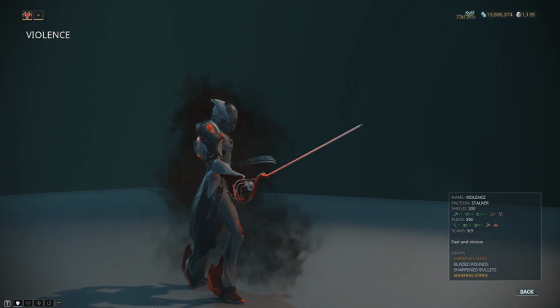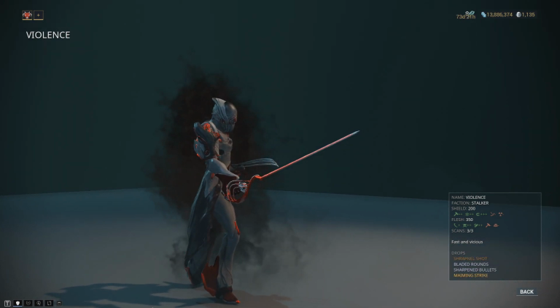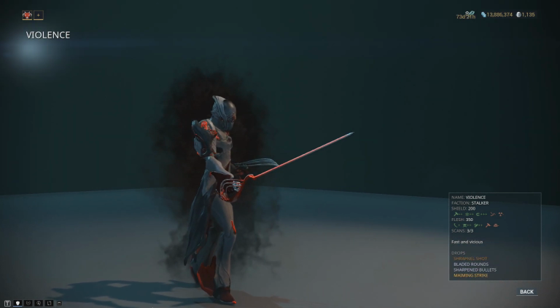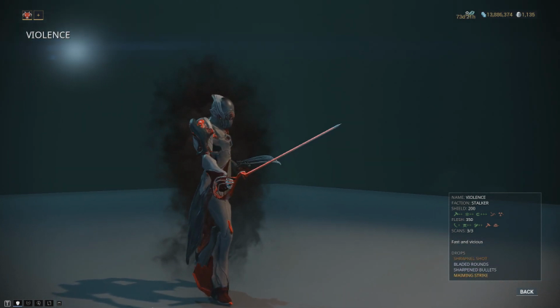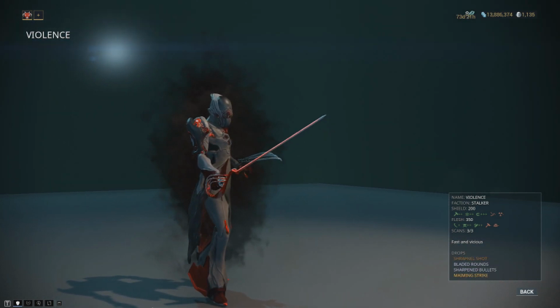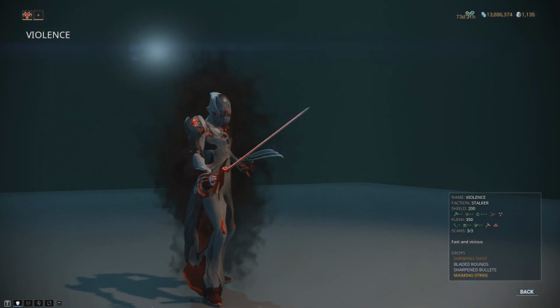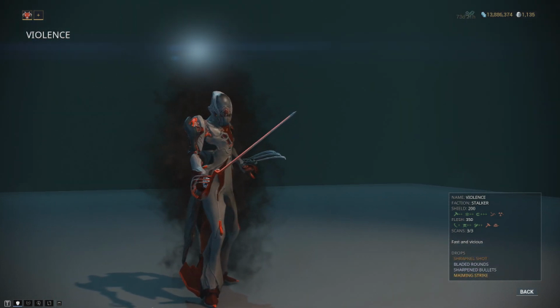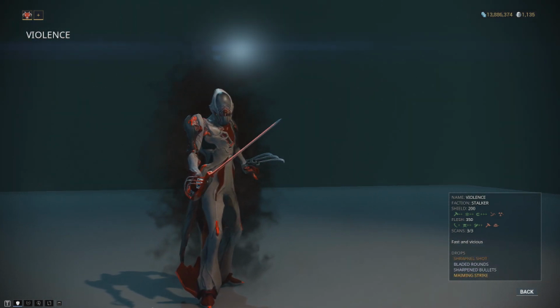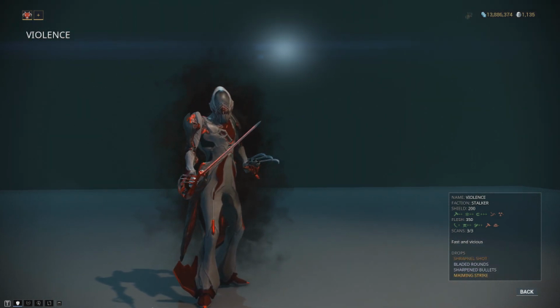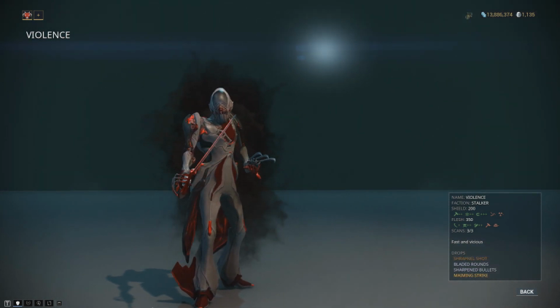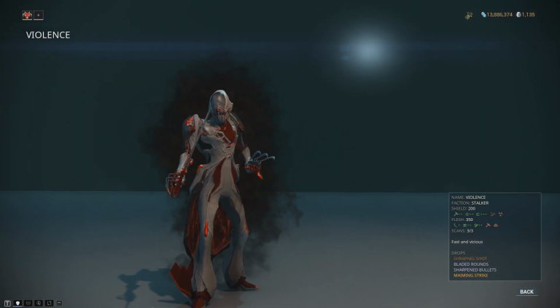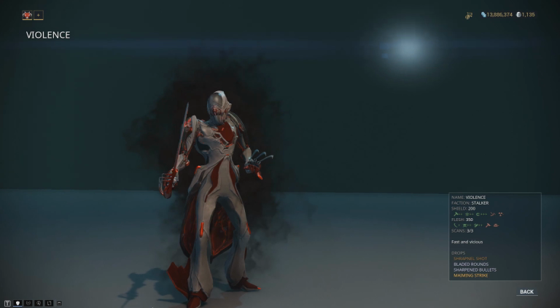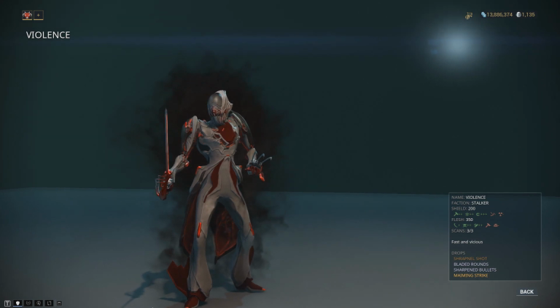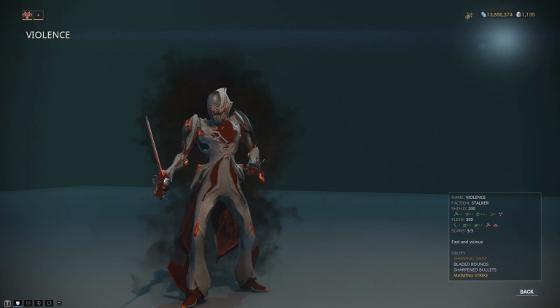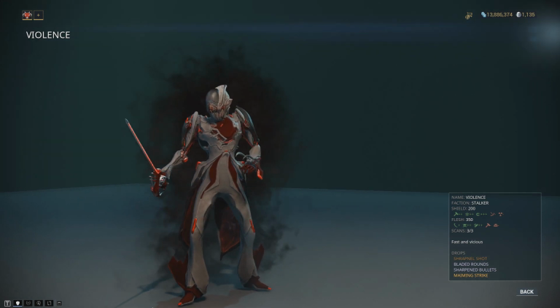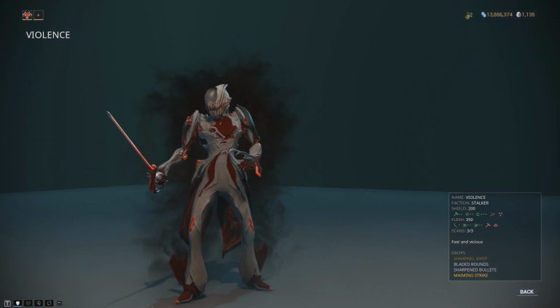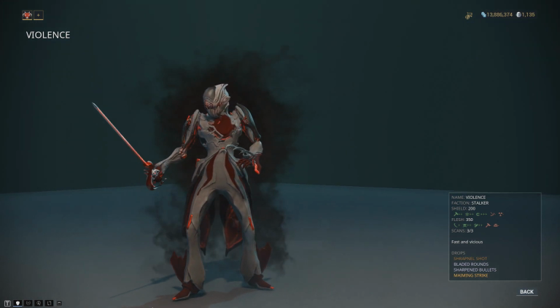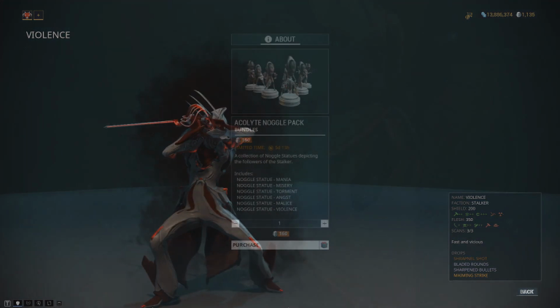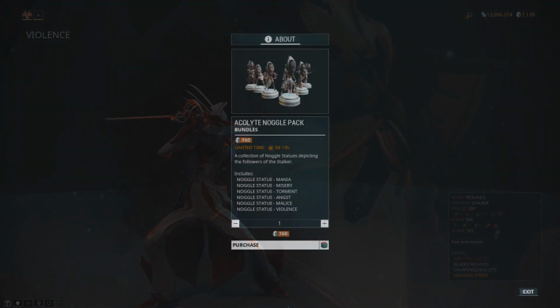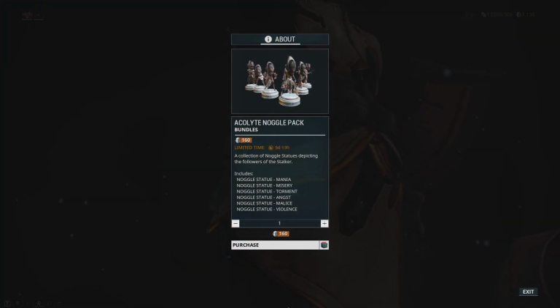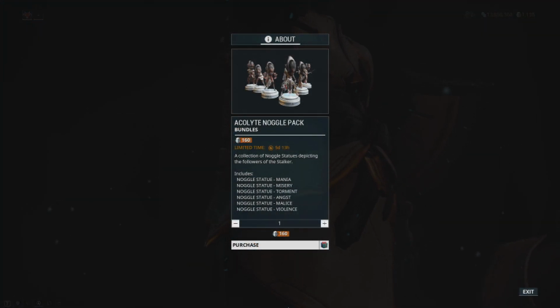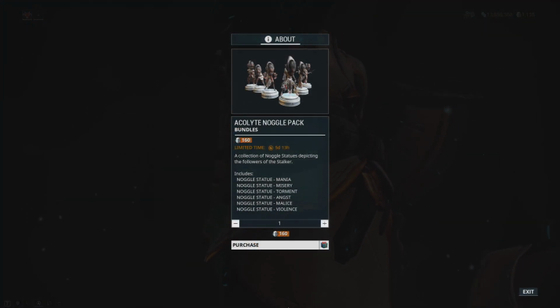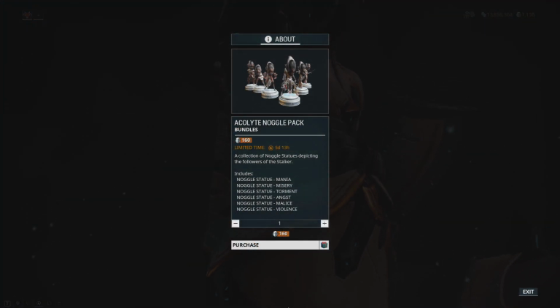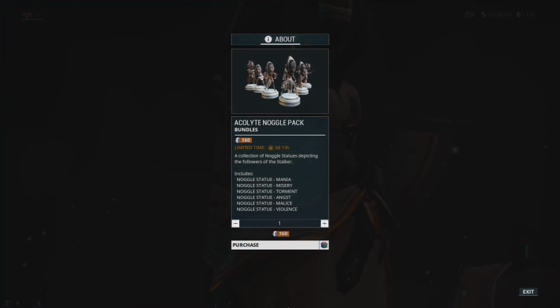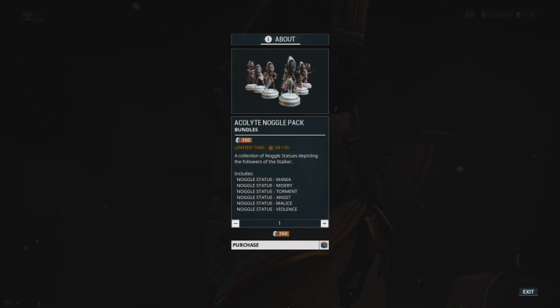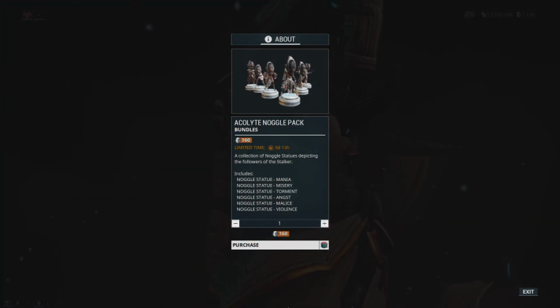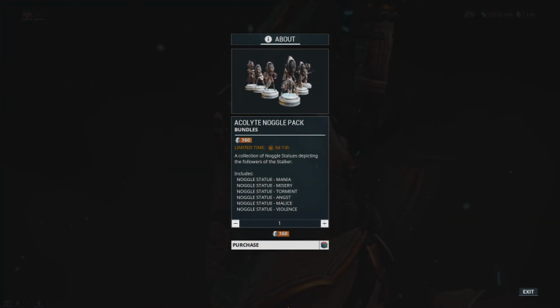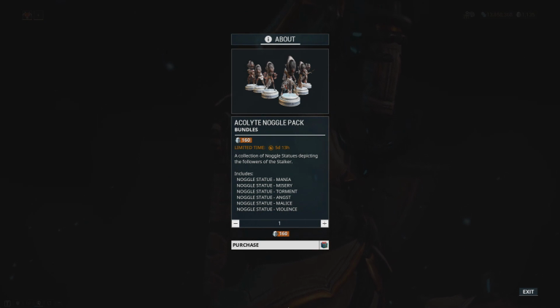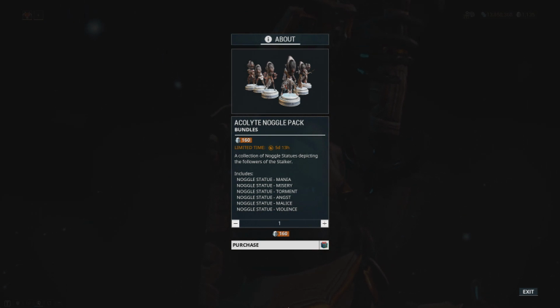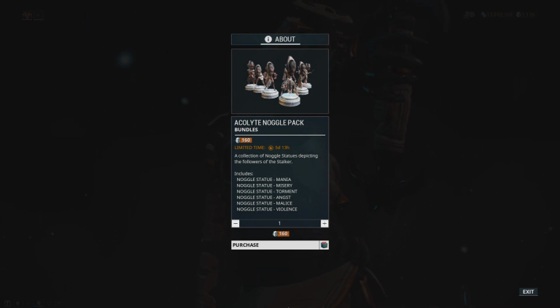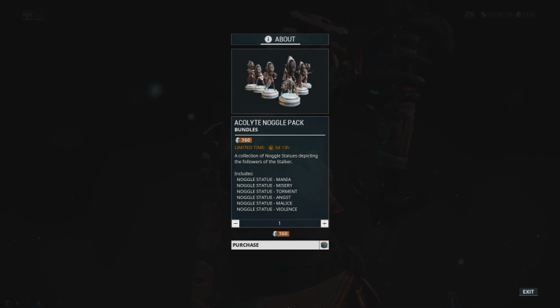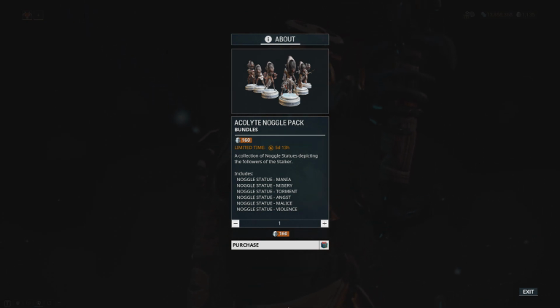And Violence drops Shrapnel Shot, Bladed Rounds, Sharpened Bullets, and Maiming Strike. During the event cycle, players can also purchase Noggles for the Acolytes through the in-game market.